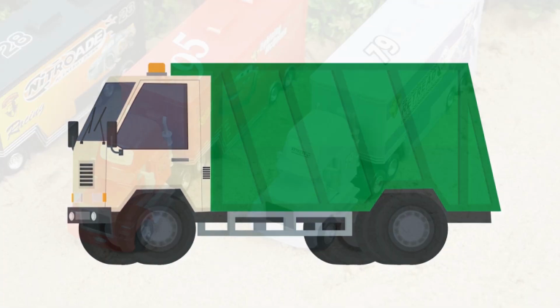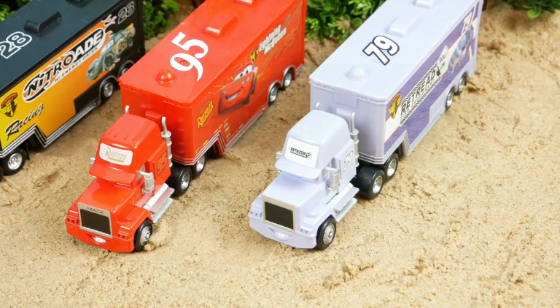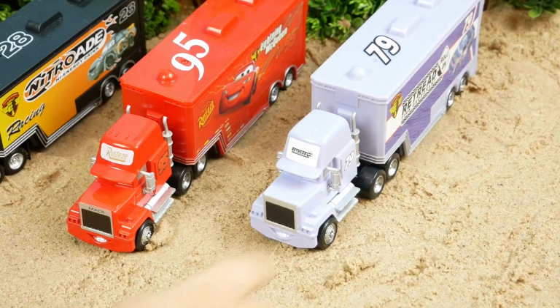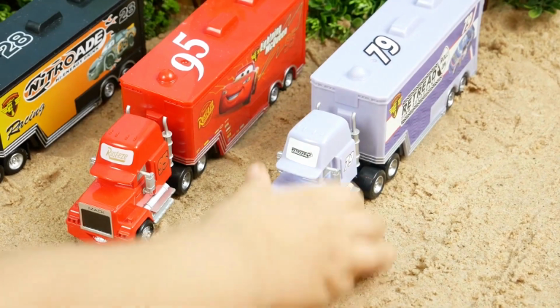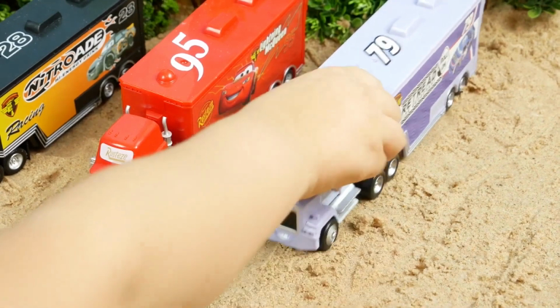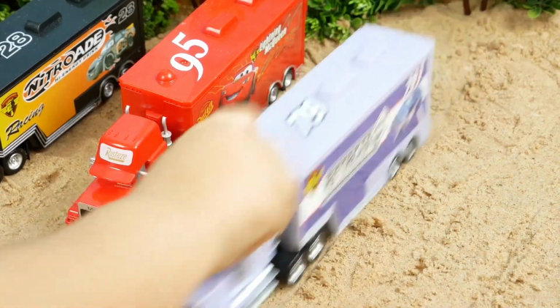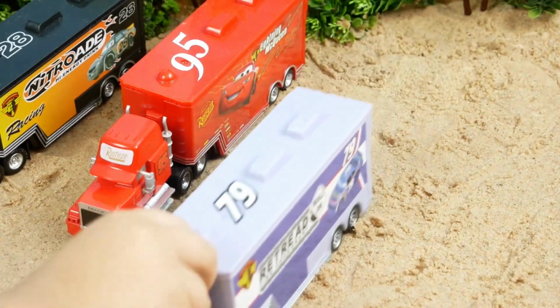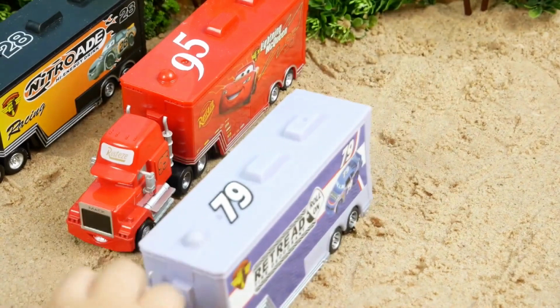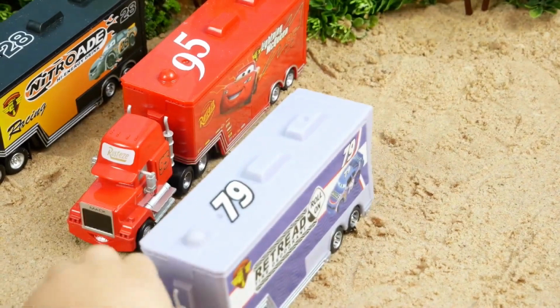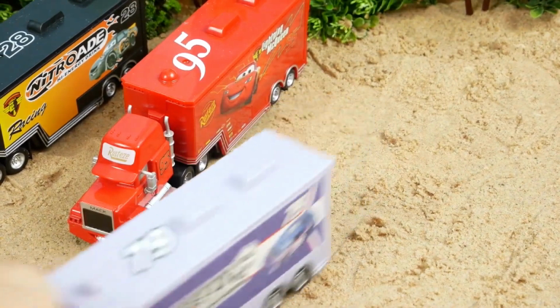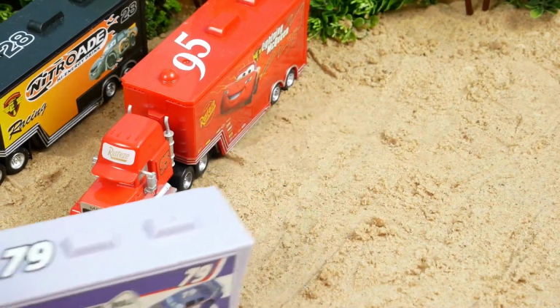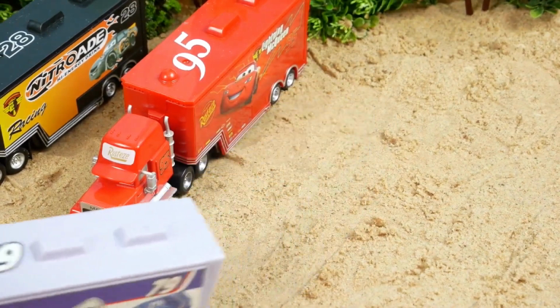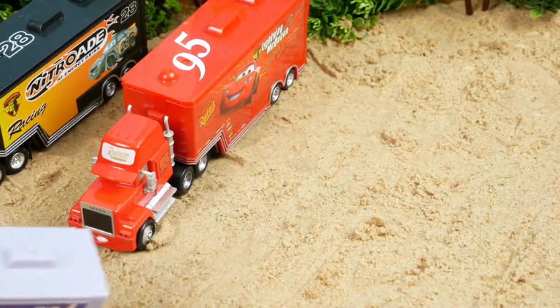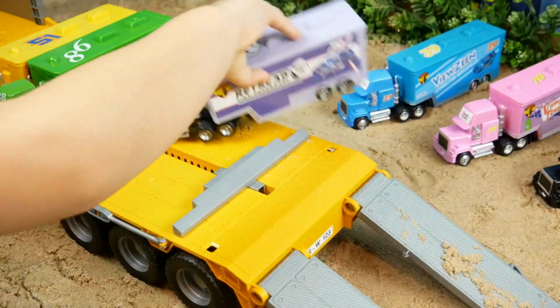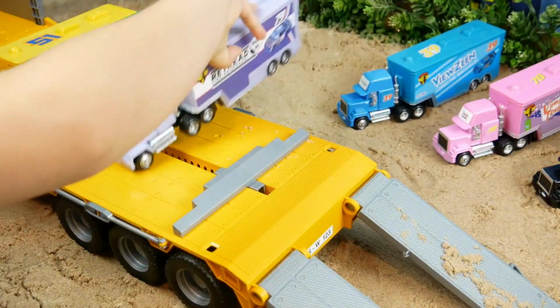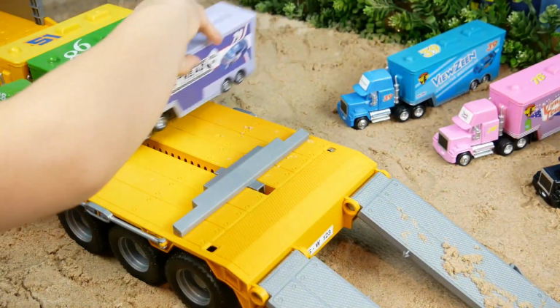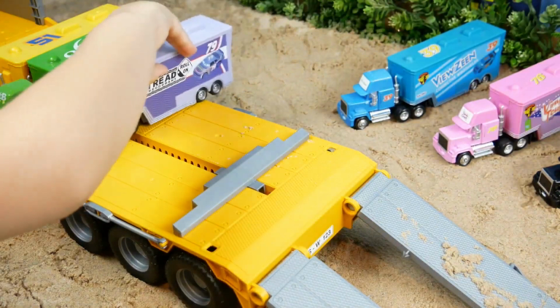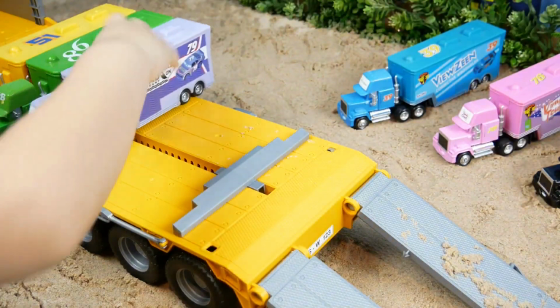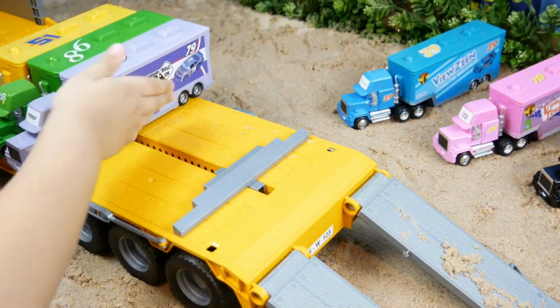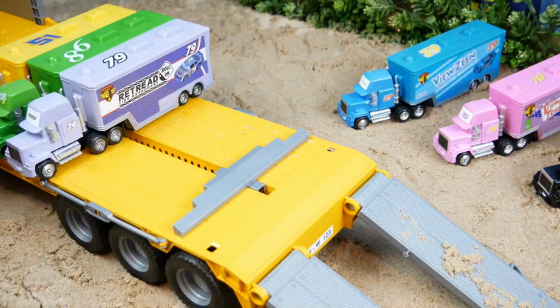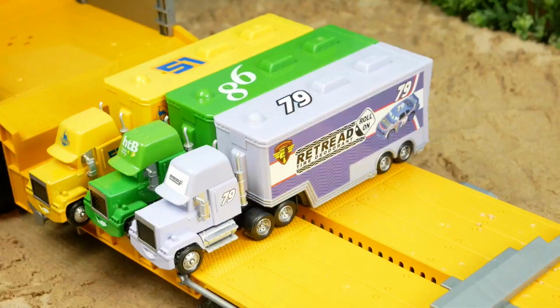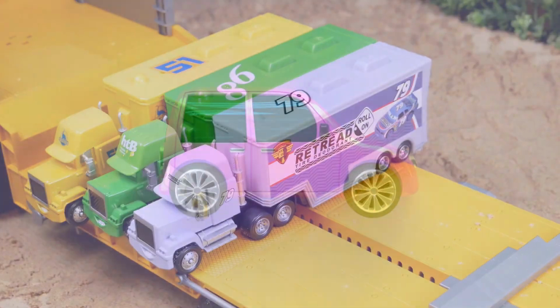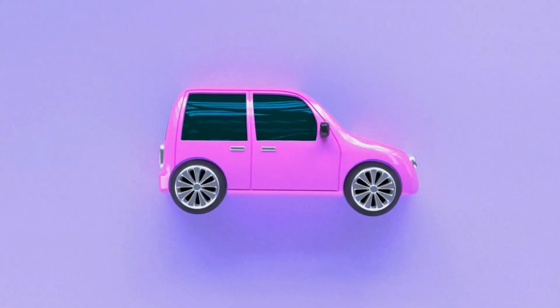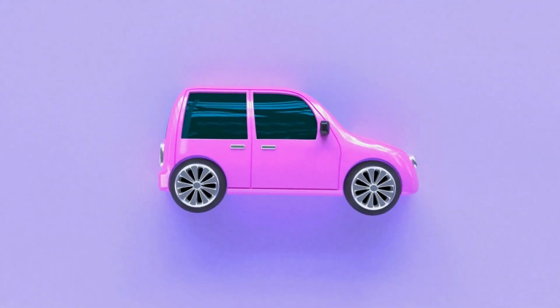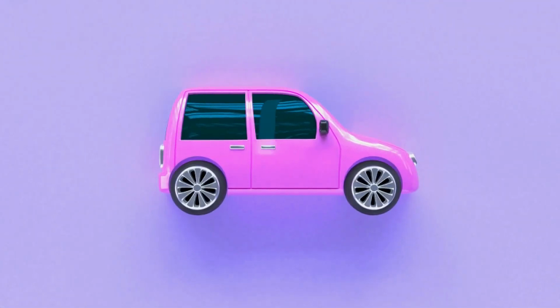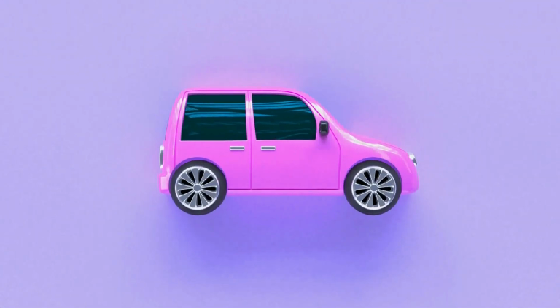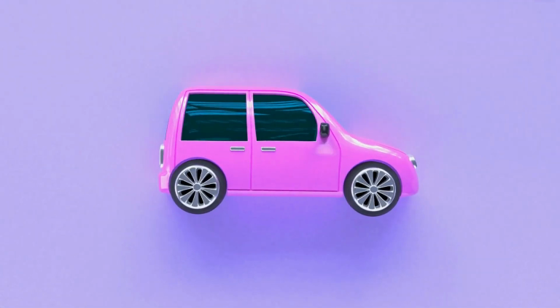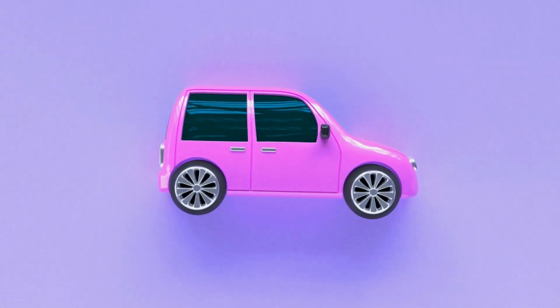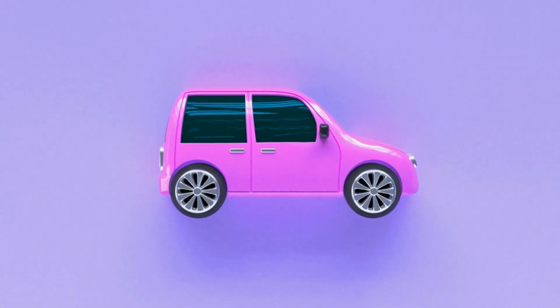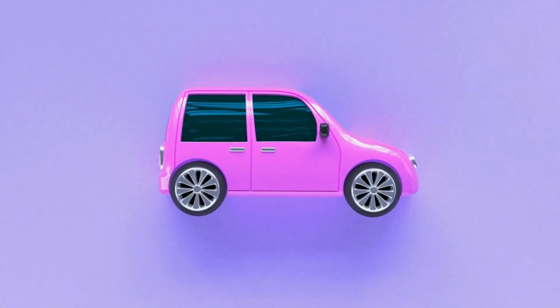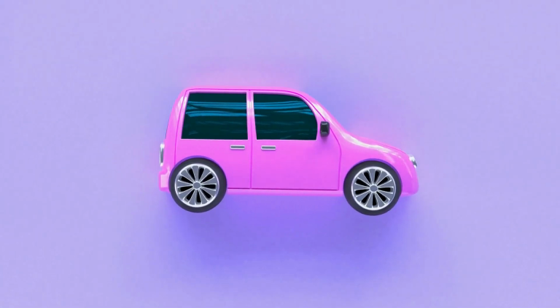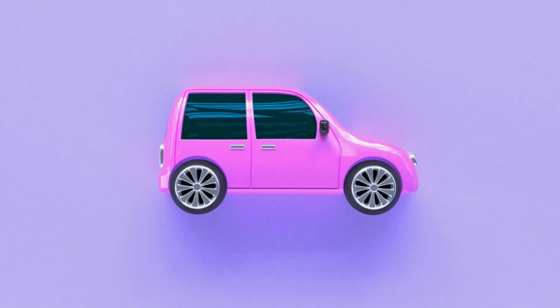Next is the purple truck. Let's drive it. I love purple things. Look at this car. It is purple.